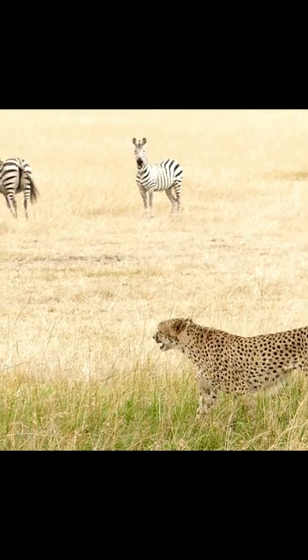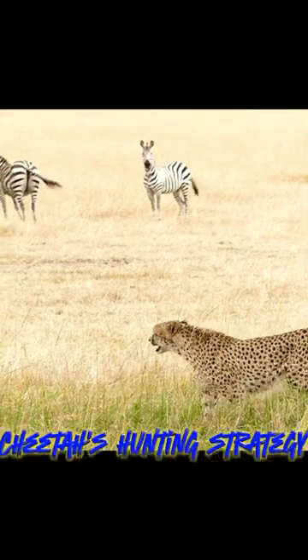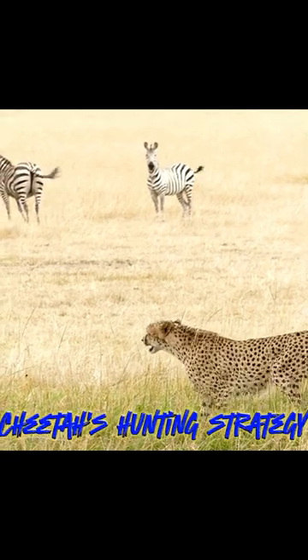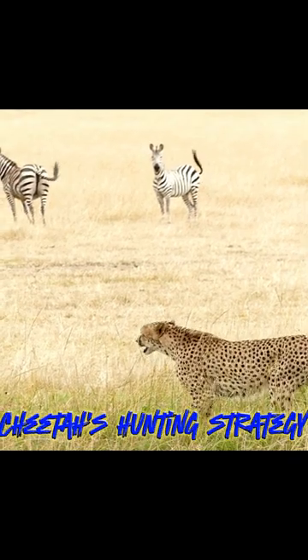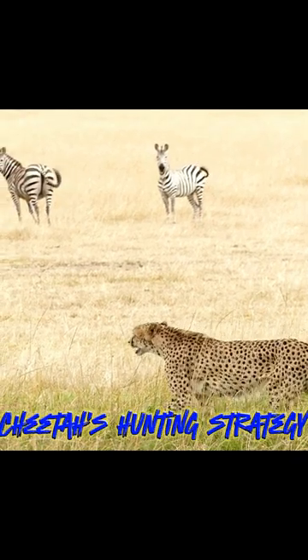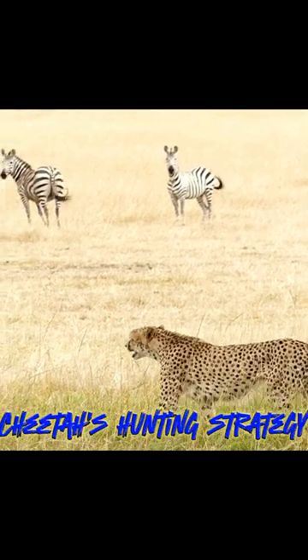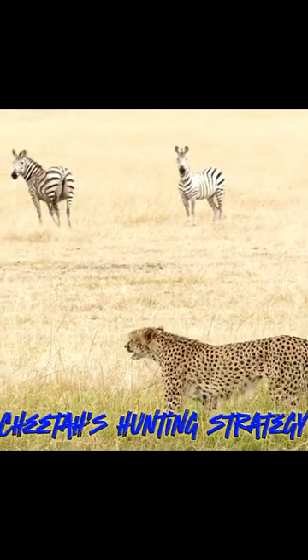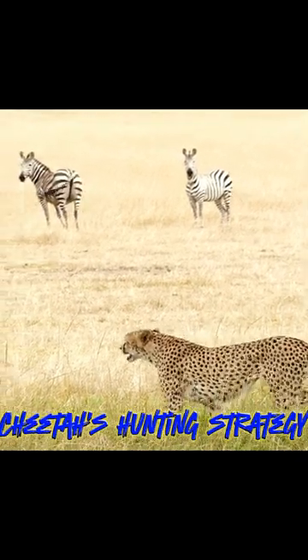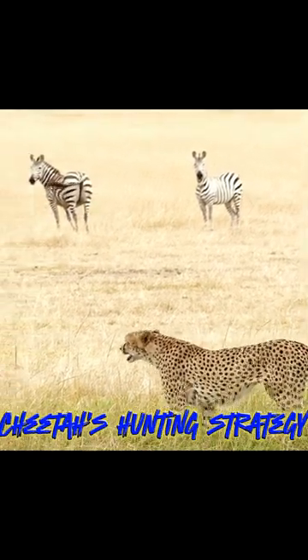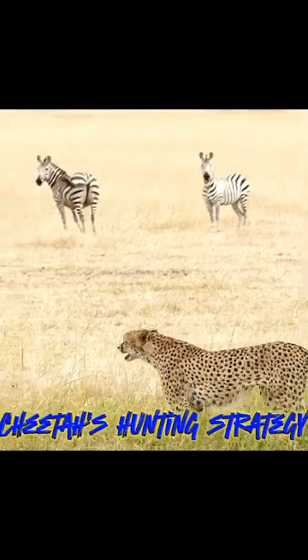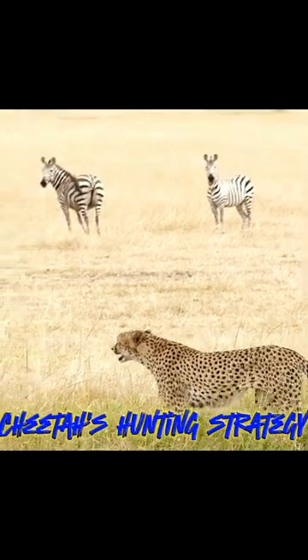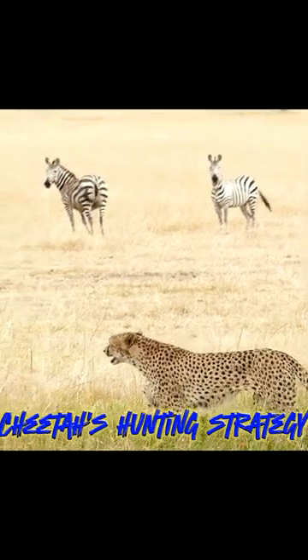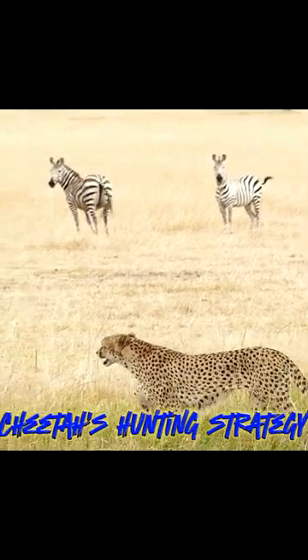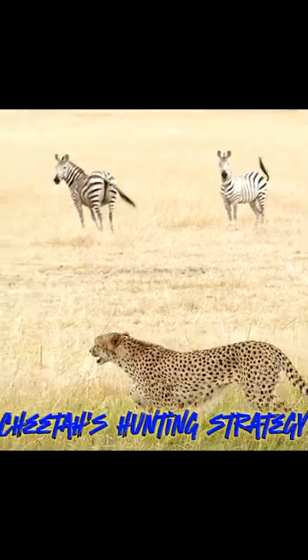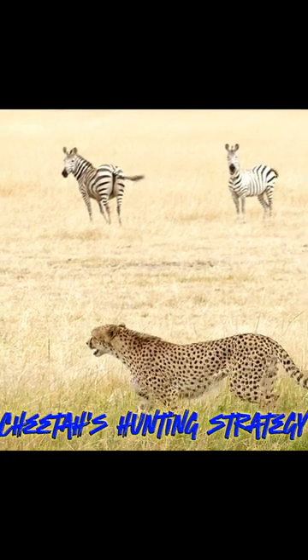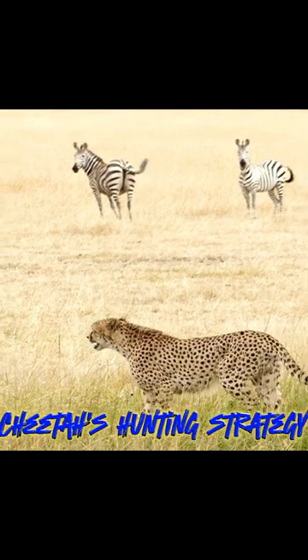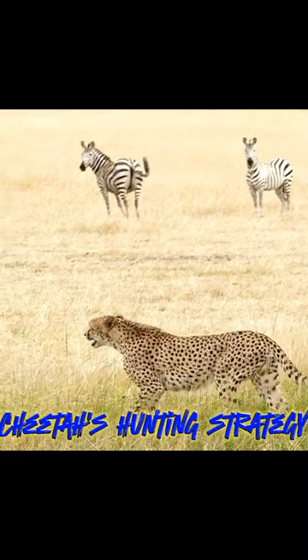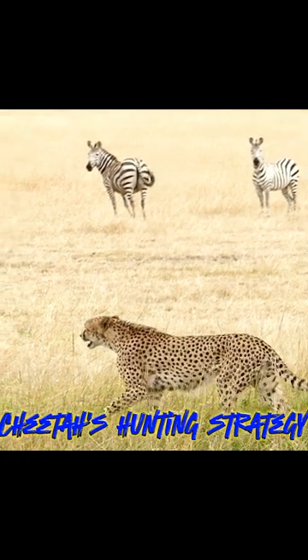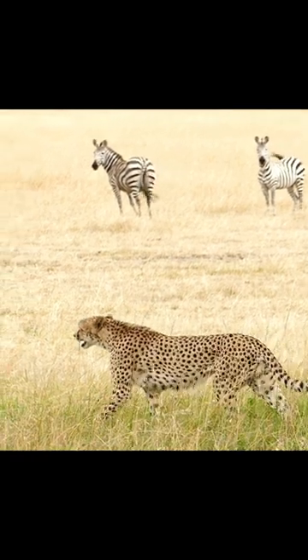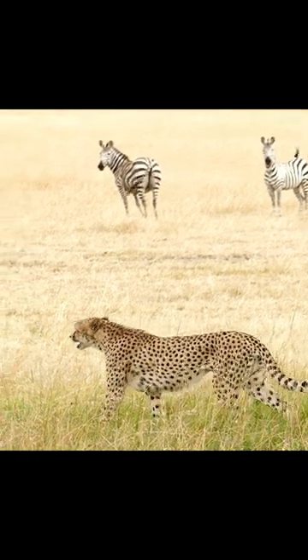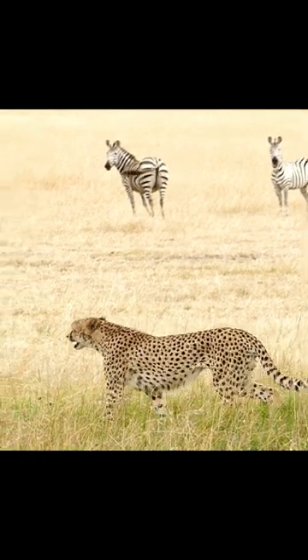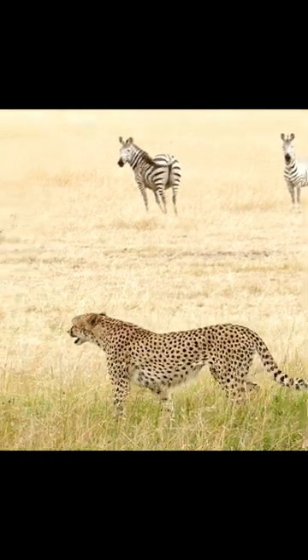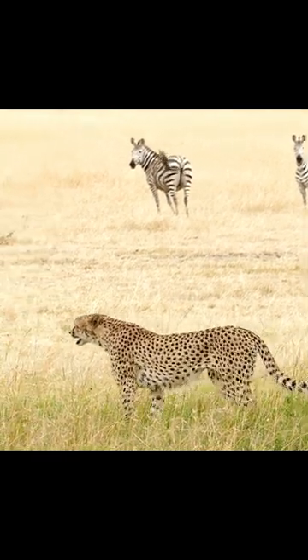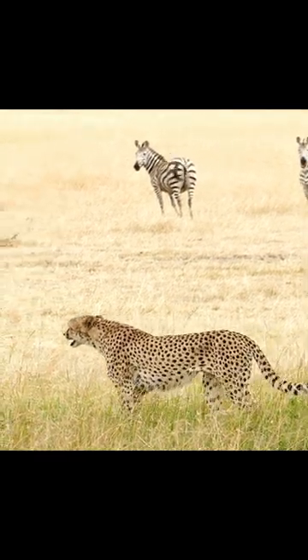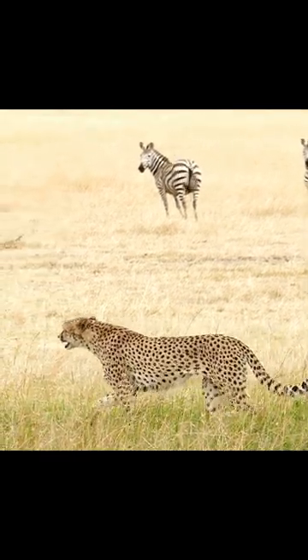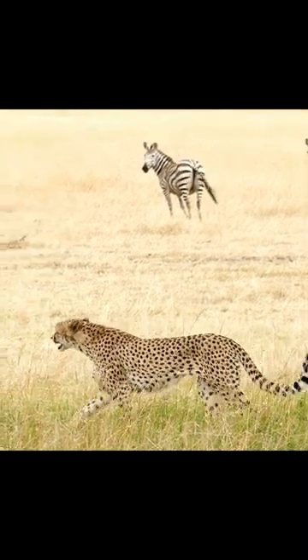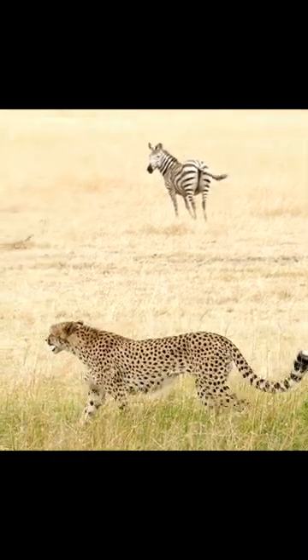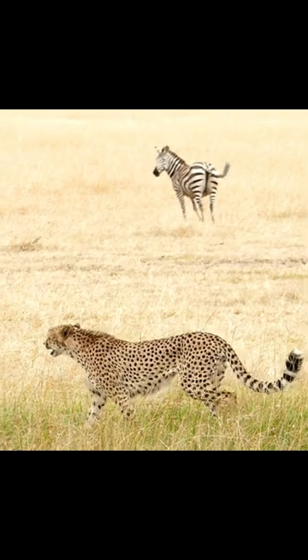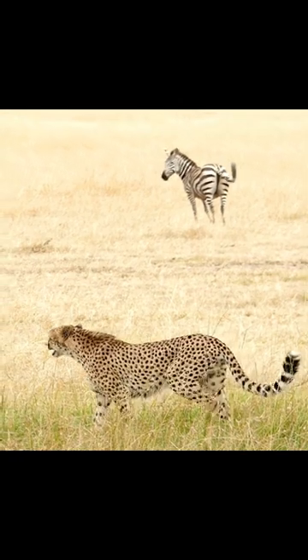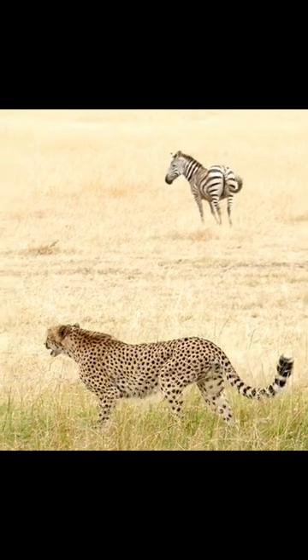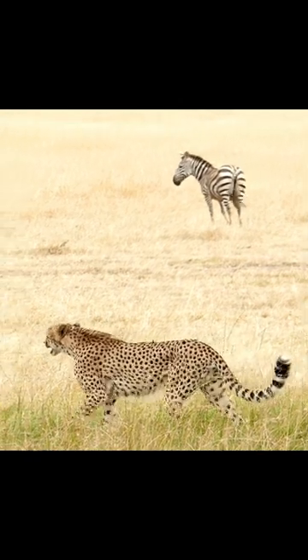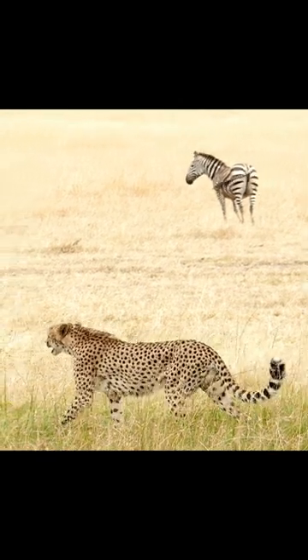Cheetahs have a neat hunting strategy. They use their incredible eyes to spot the prey from a very long distance. After cheetahs locate their prey, they stealthily get close to the prey.